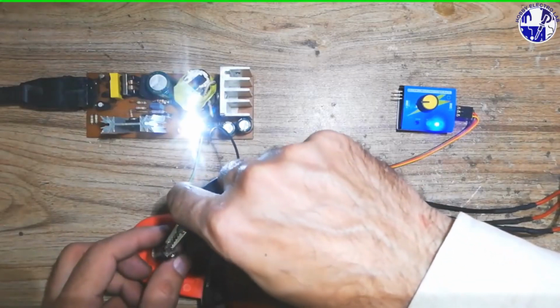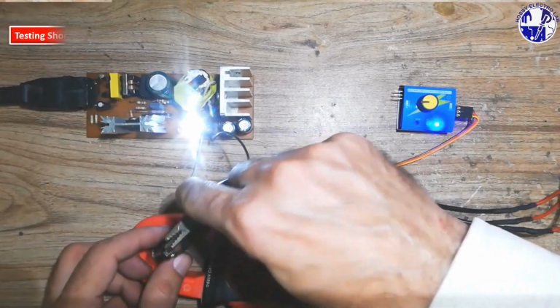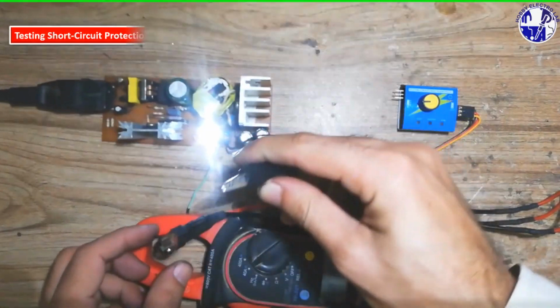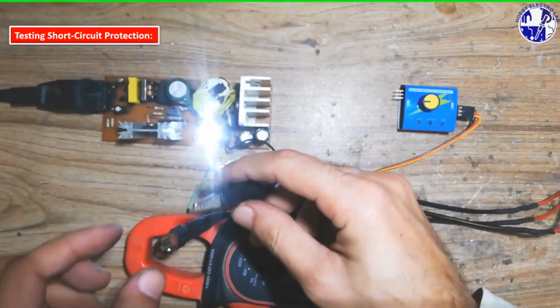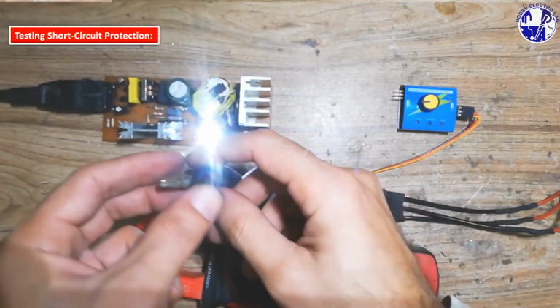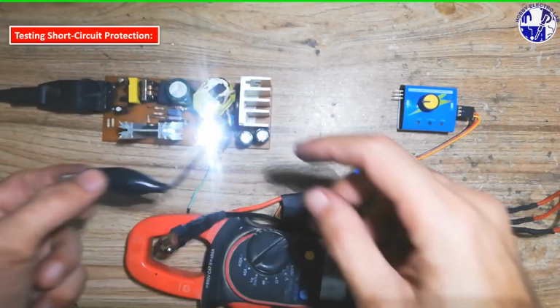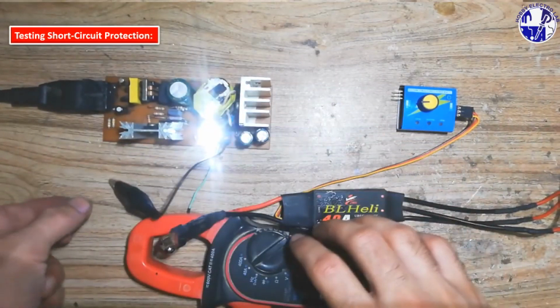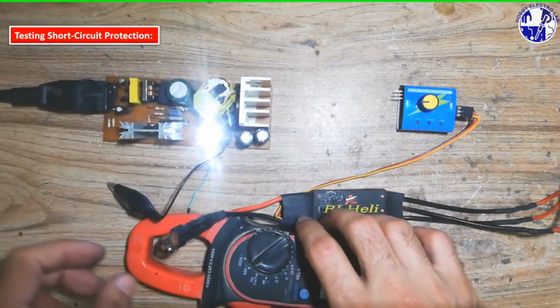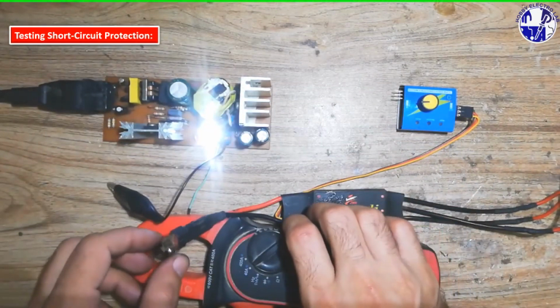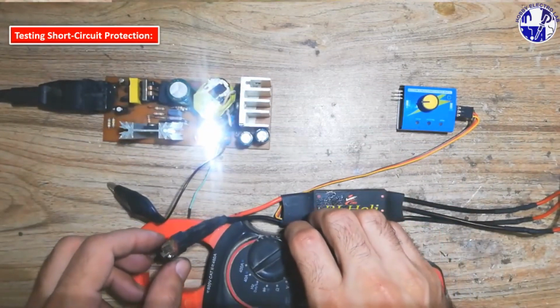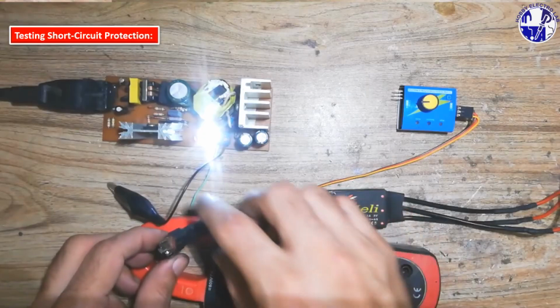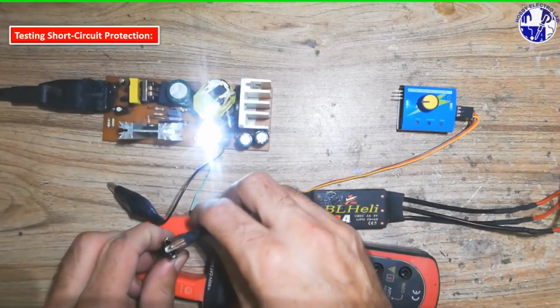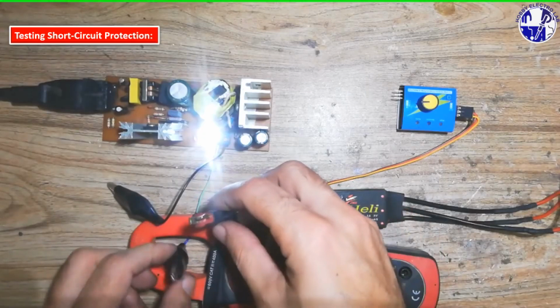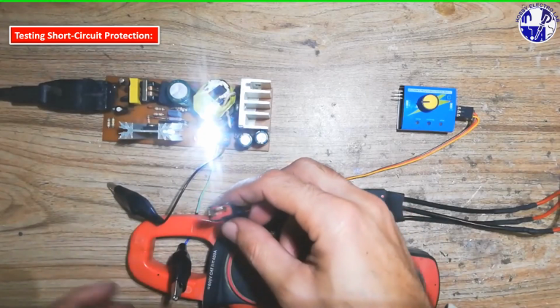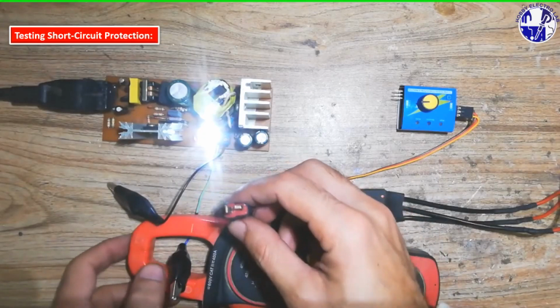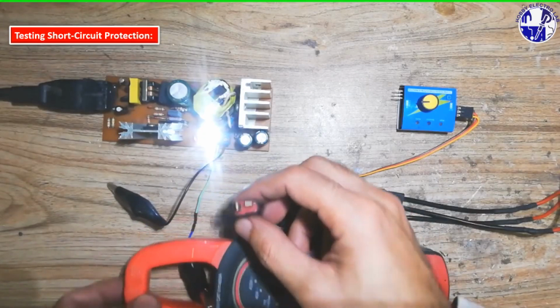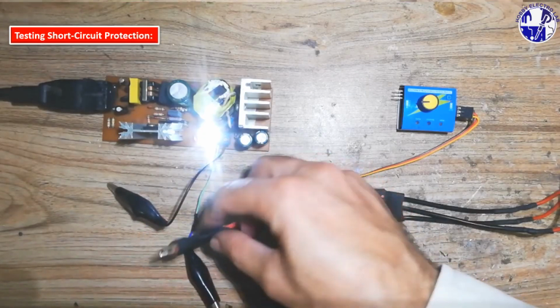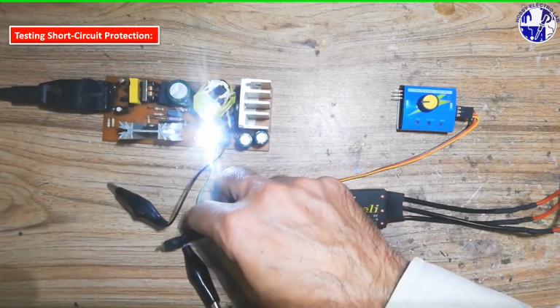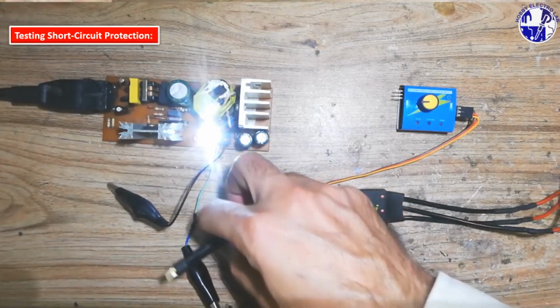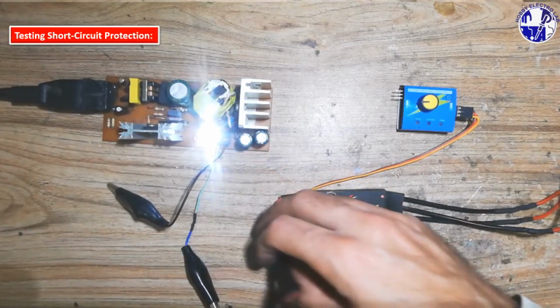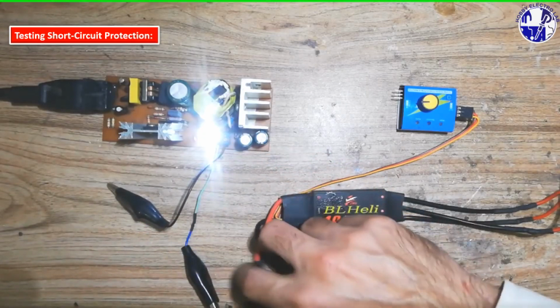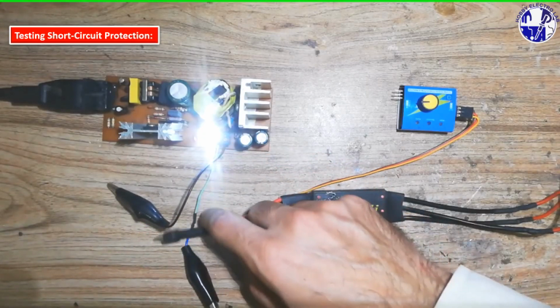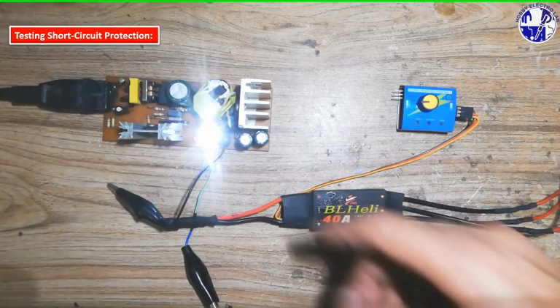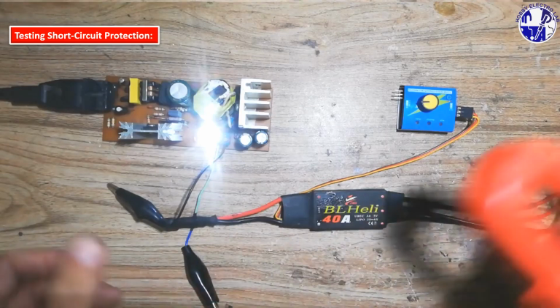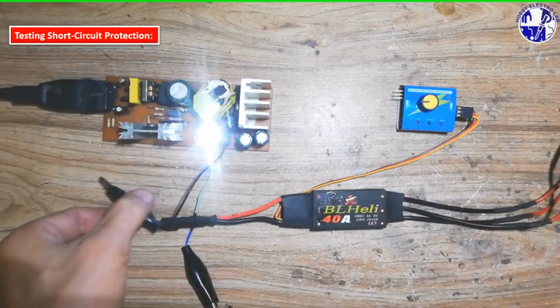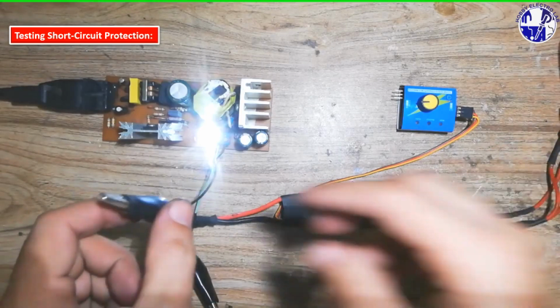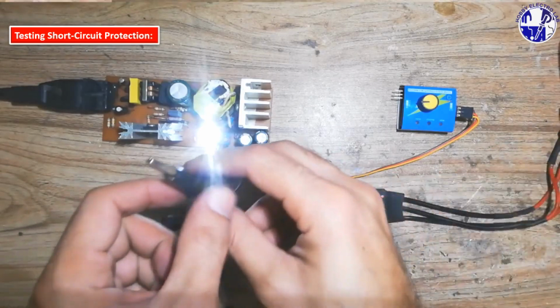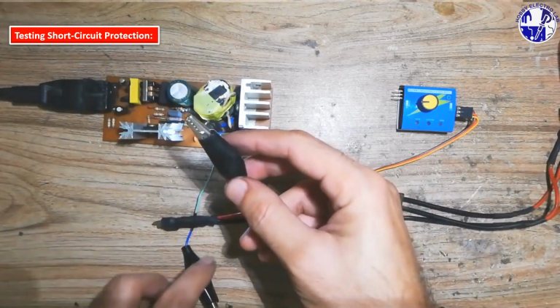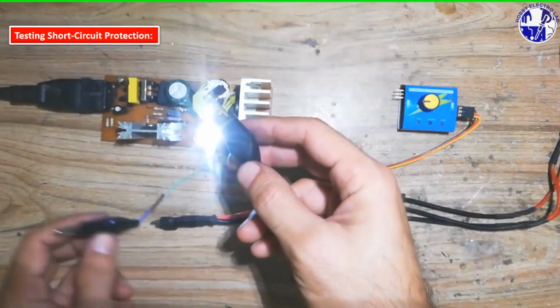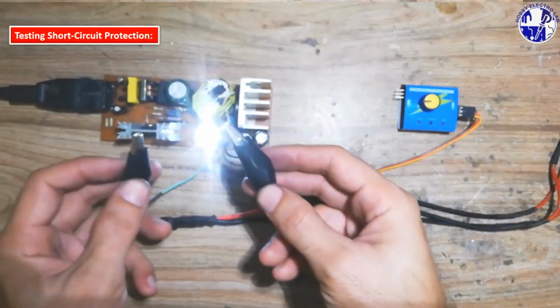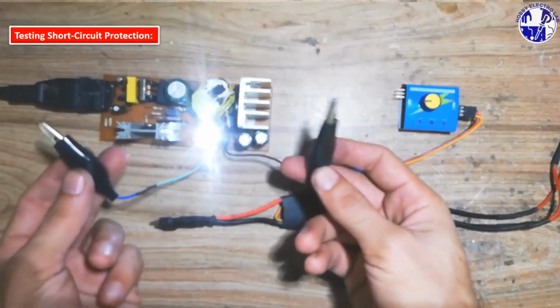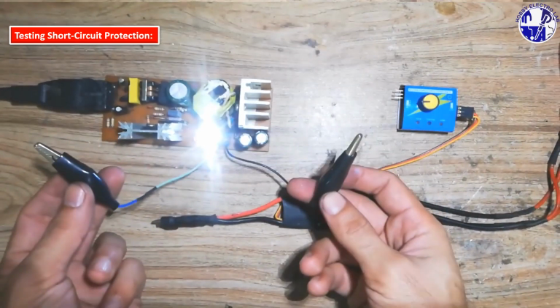To test the SMPS's short circuit protection, we'll deliberately connect the output terminals together. This will trigger the short circuit protection mechanism and the SMPS will automatically shut down to prevent damage.